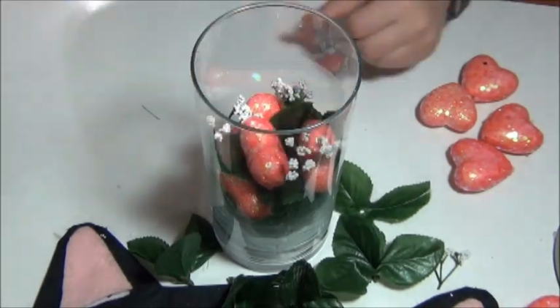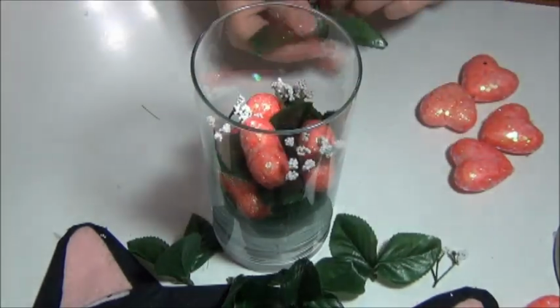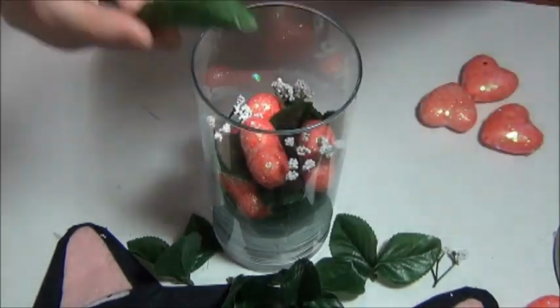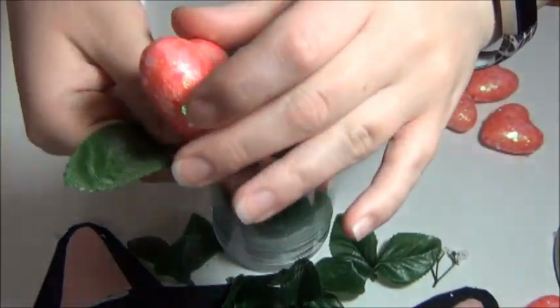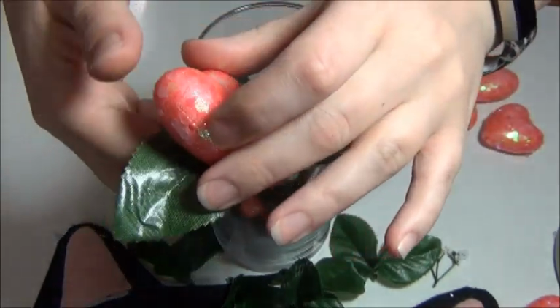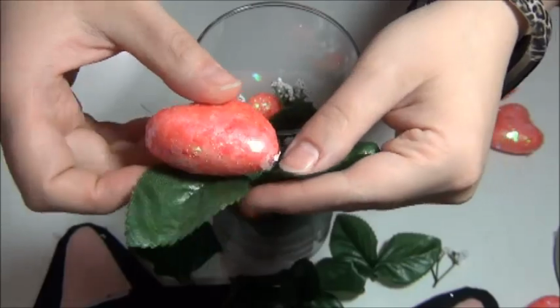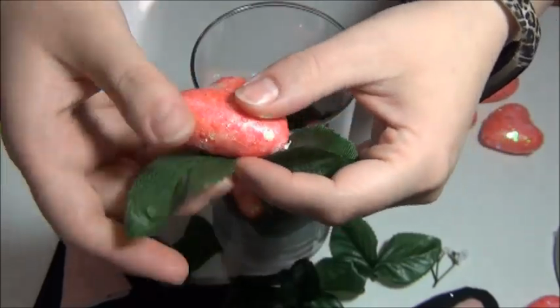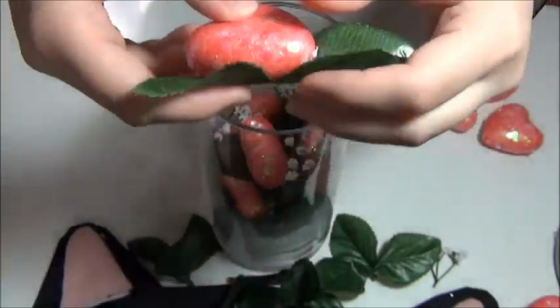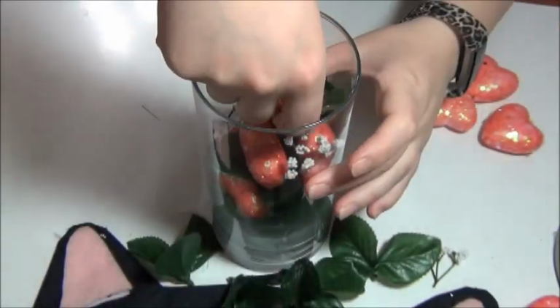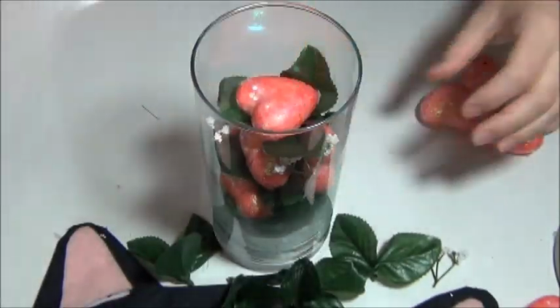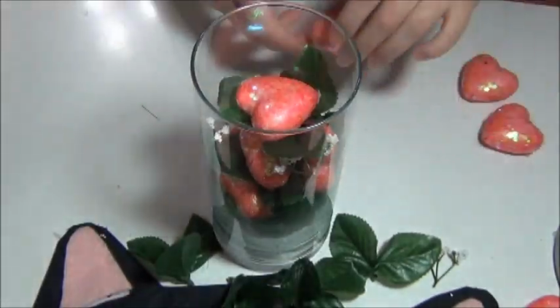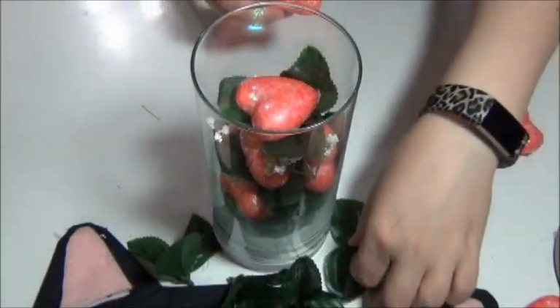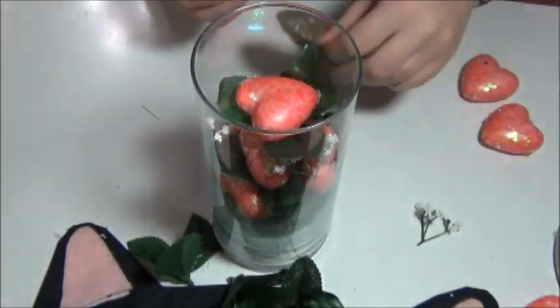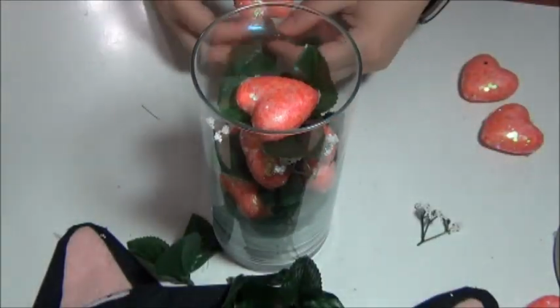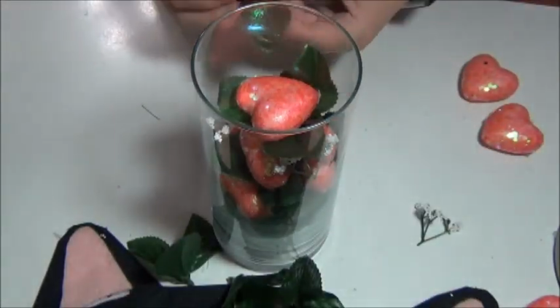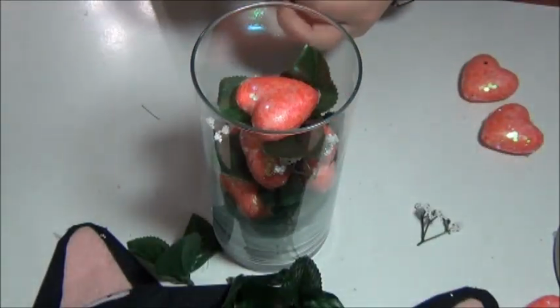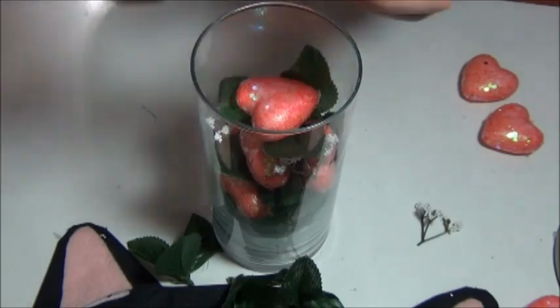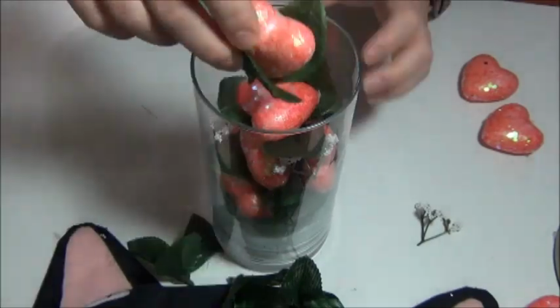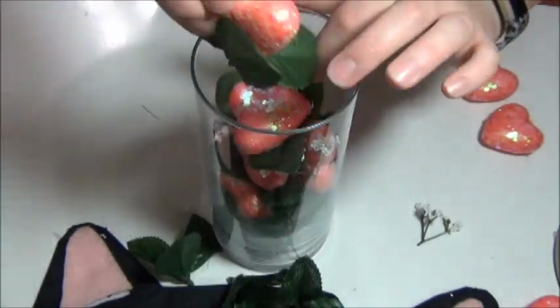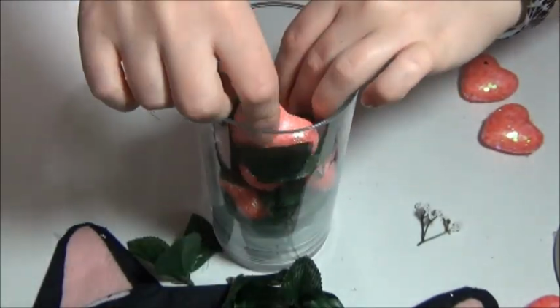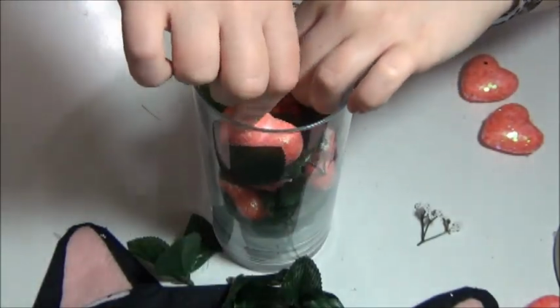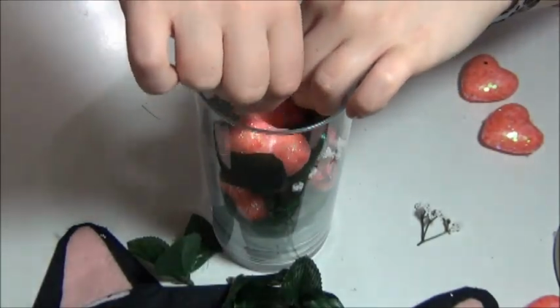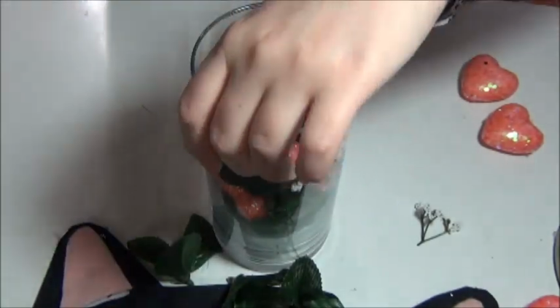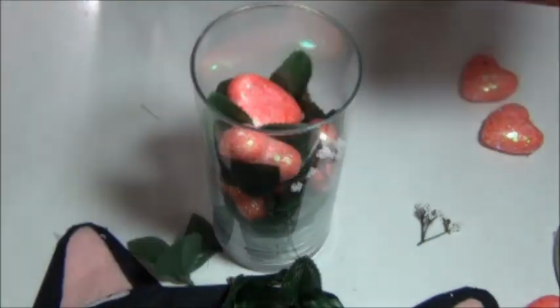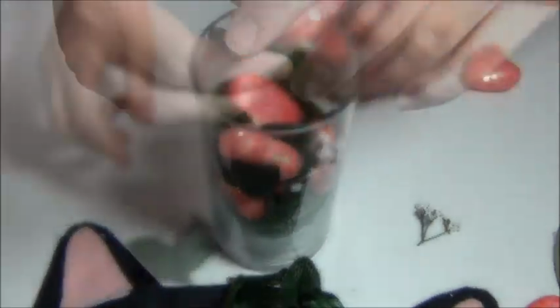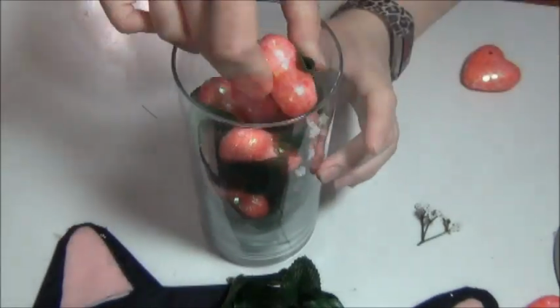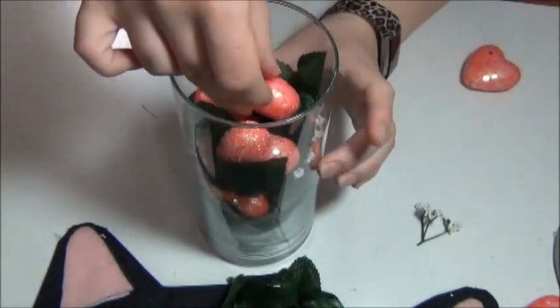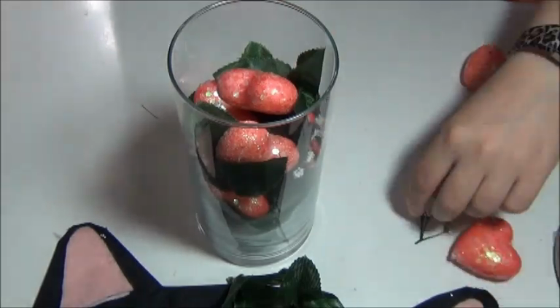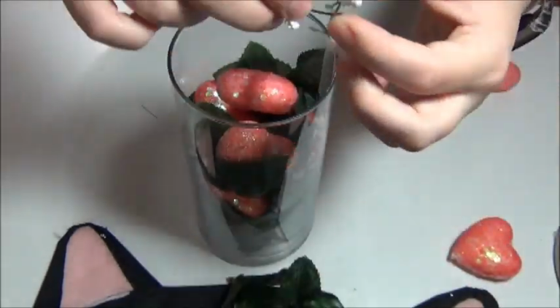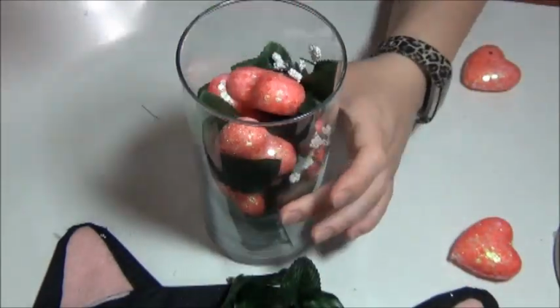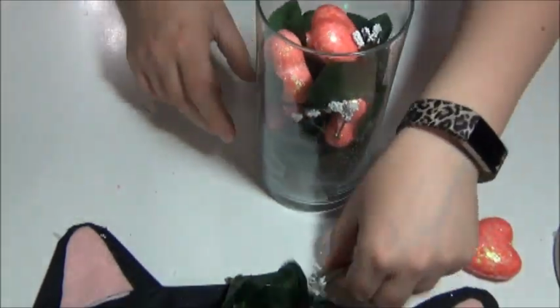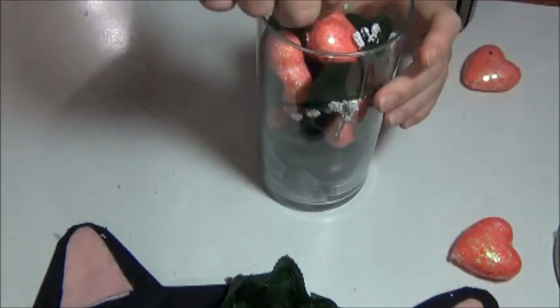Then I stuck the little cute flowers in there, making sure to put everything so it went clear around so no matter what direction or what side you're looking from, it's still really cute.